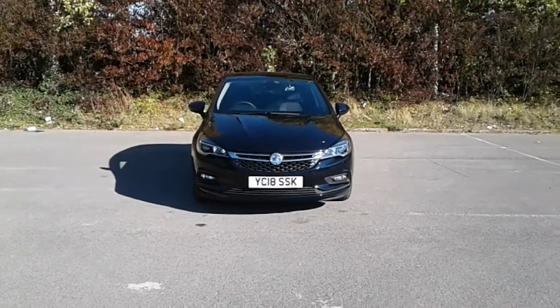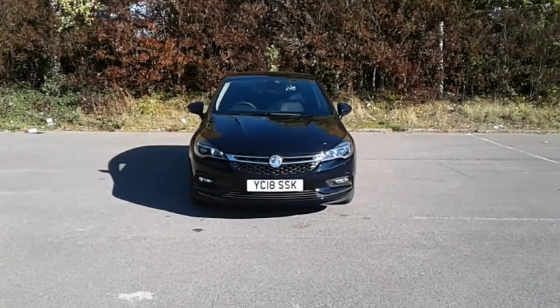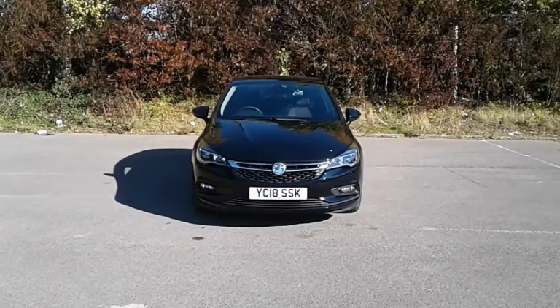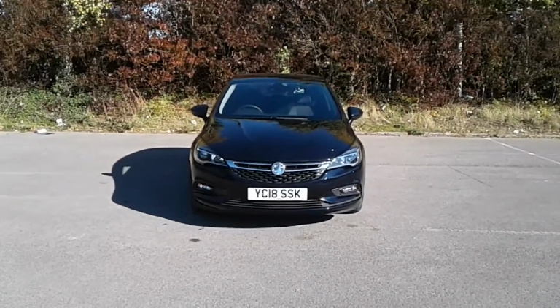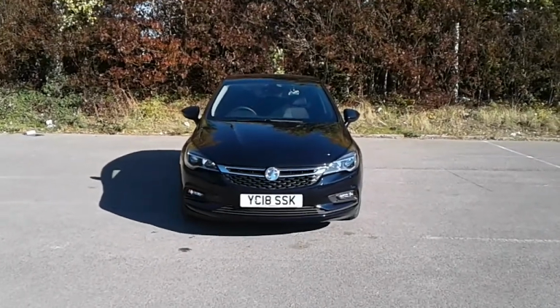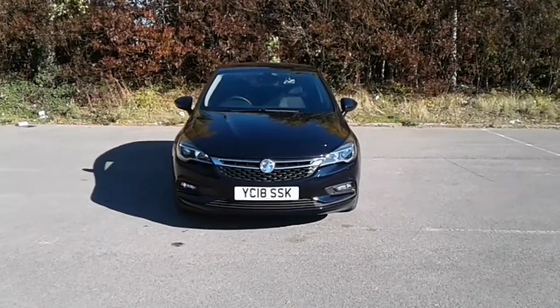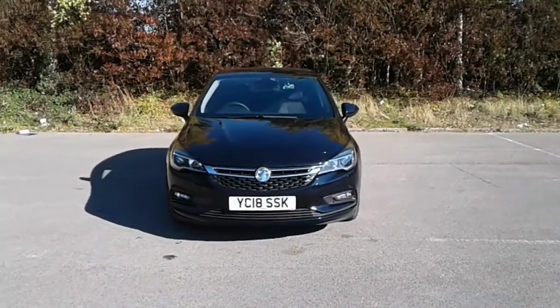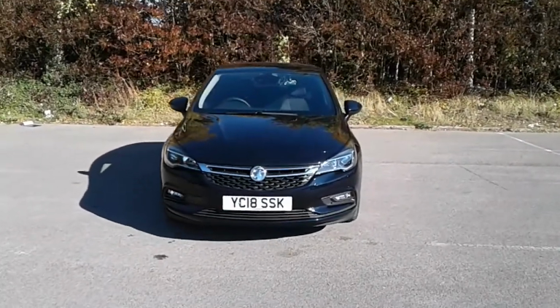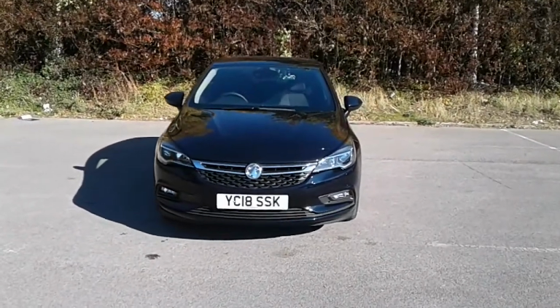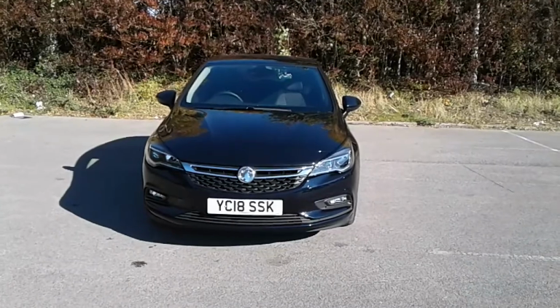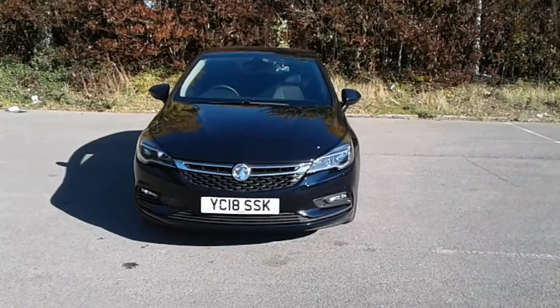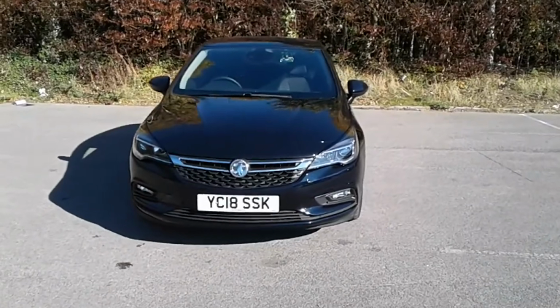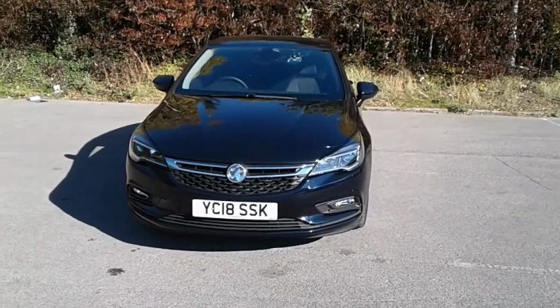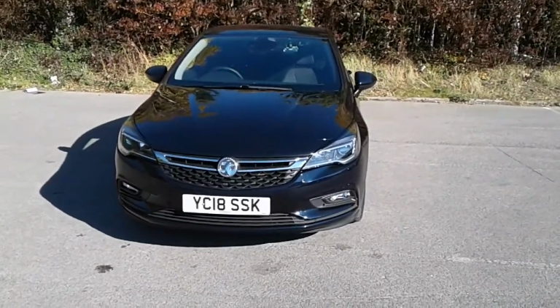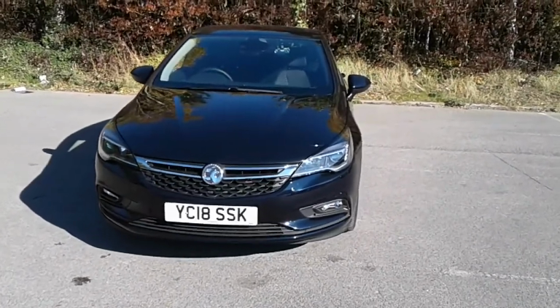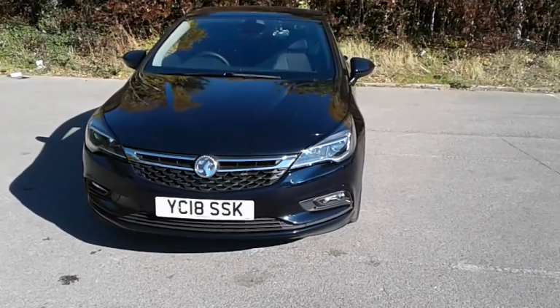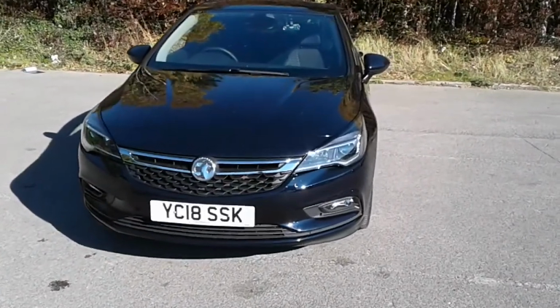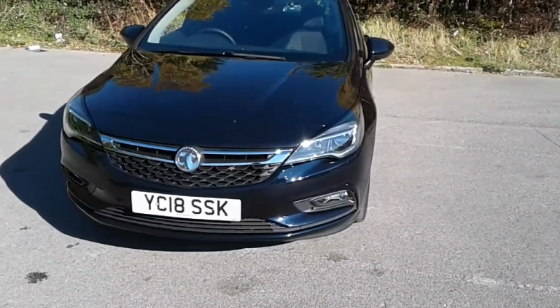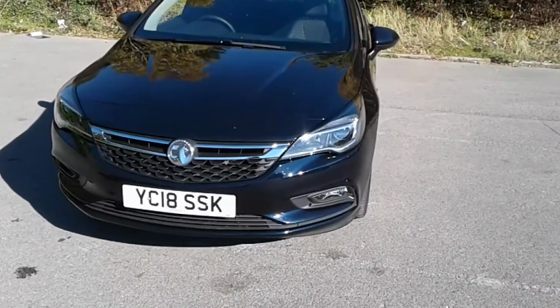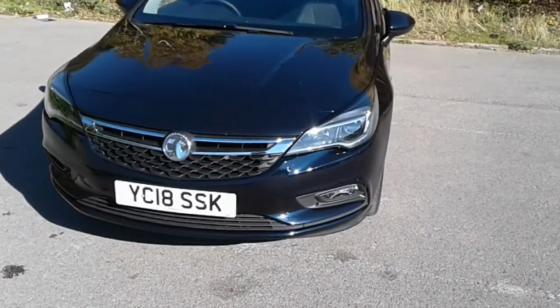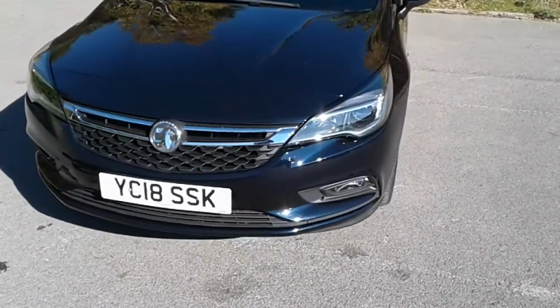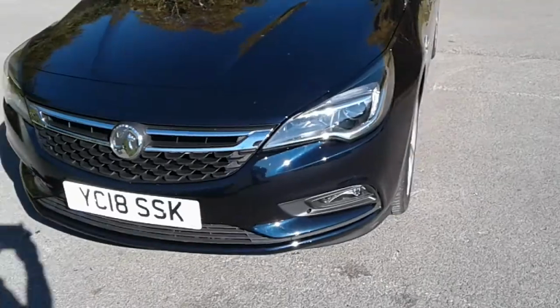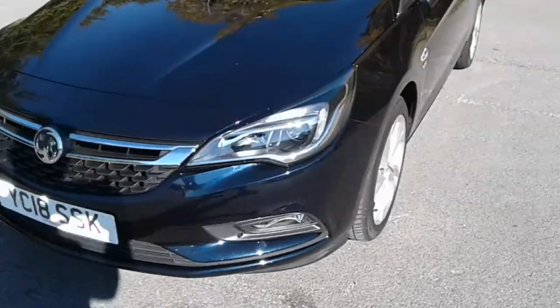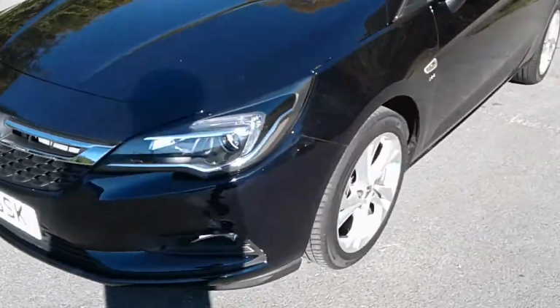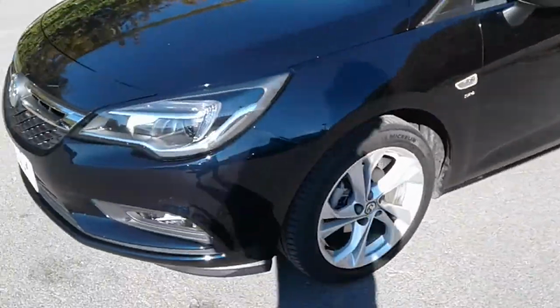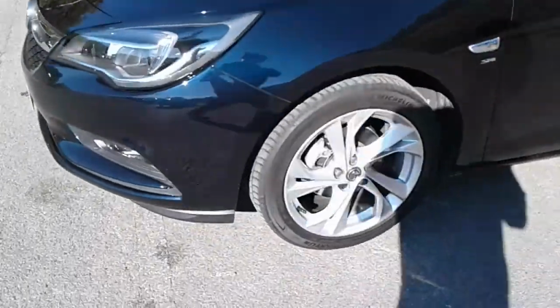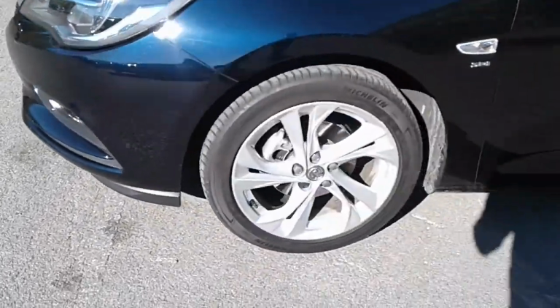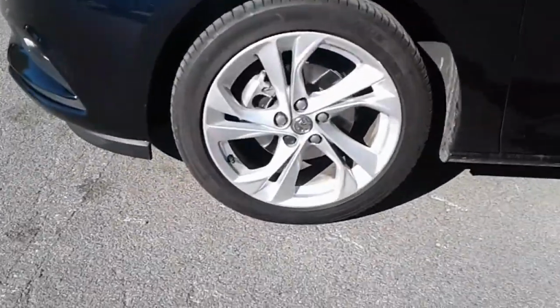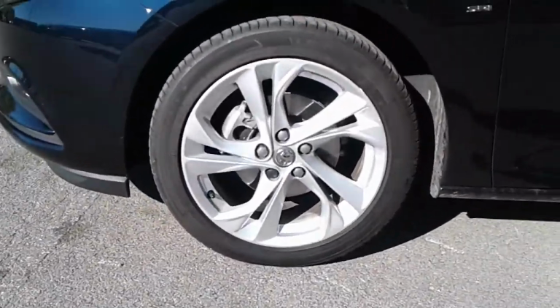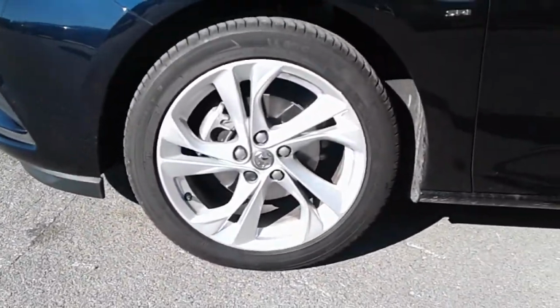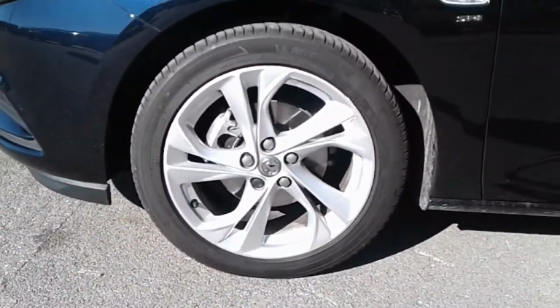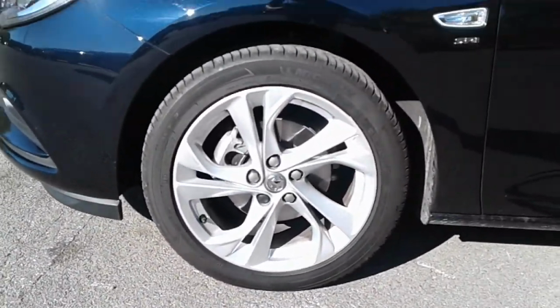Welcome to Pentagon at Lincoln Tritton Road. Here we have a 2018 Vauxhall Astra SRI. It does come fitted with Xenon headlamps and daytime running lights, and 17 inch alloy wheels.